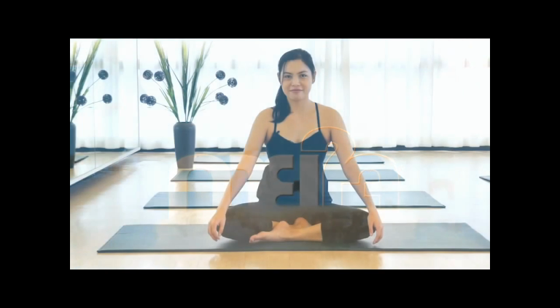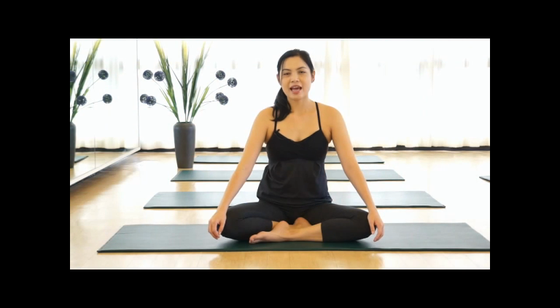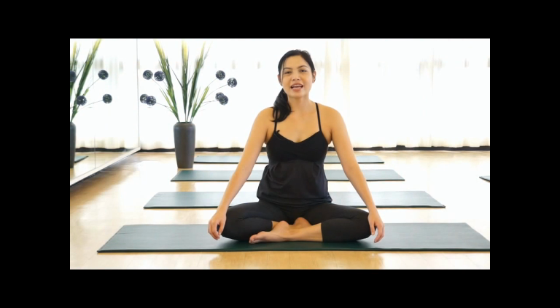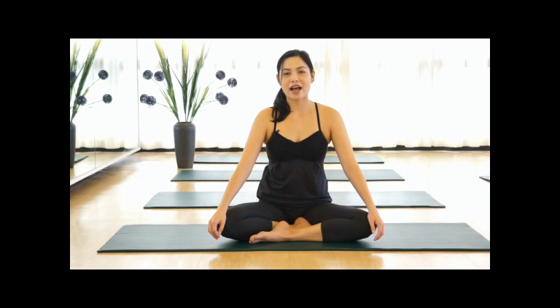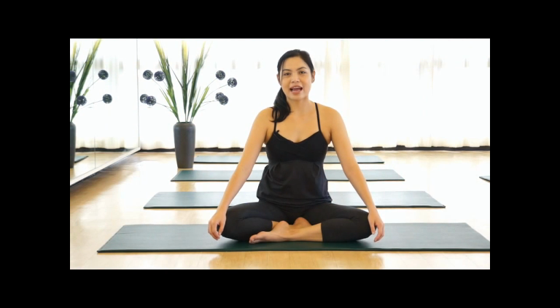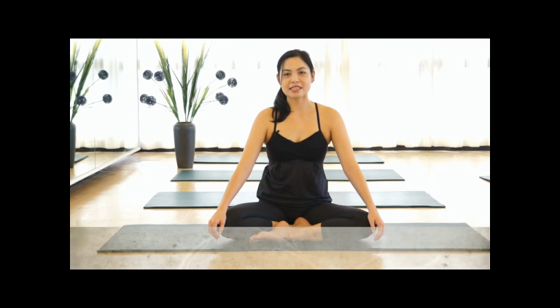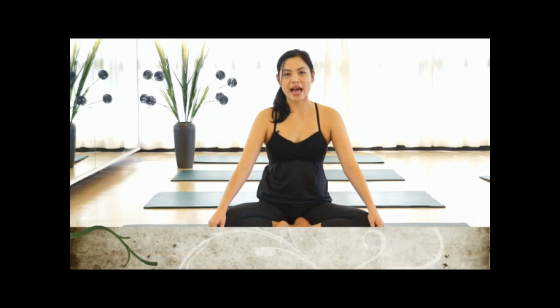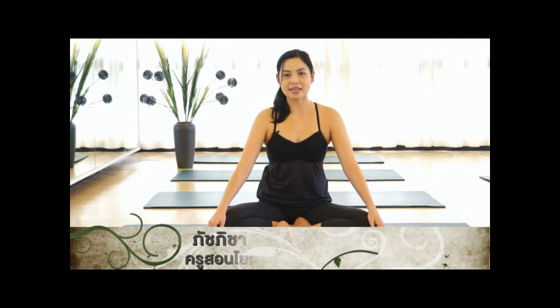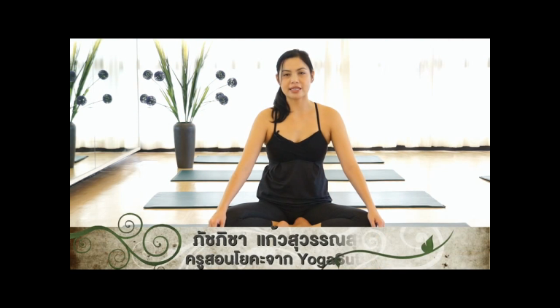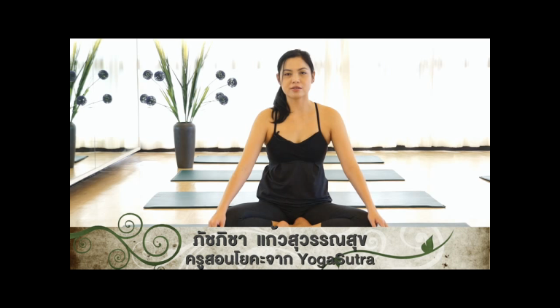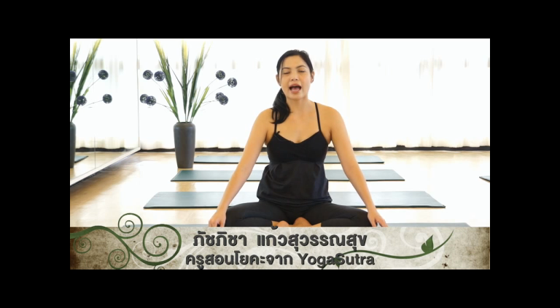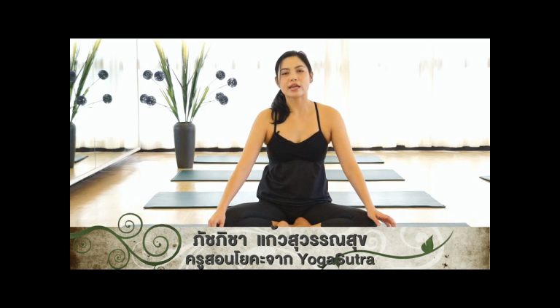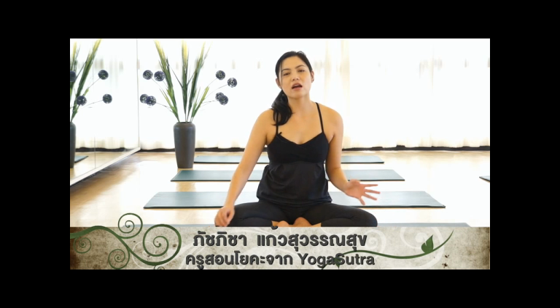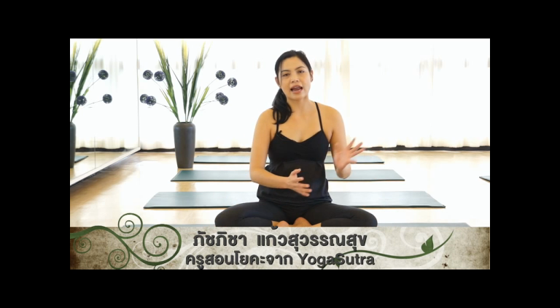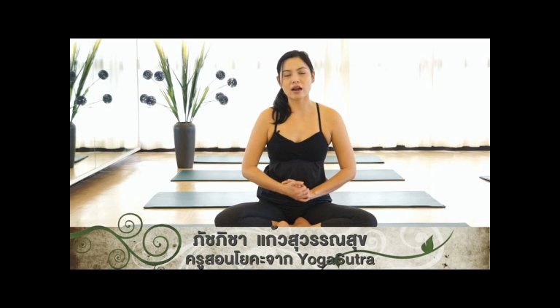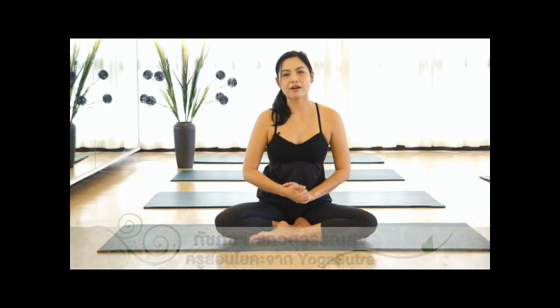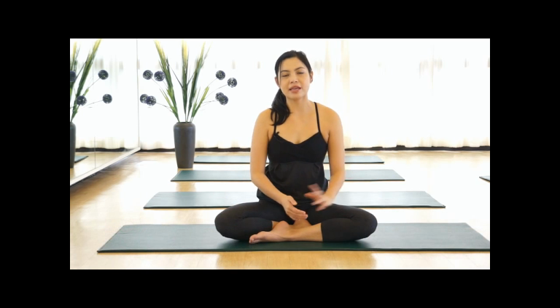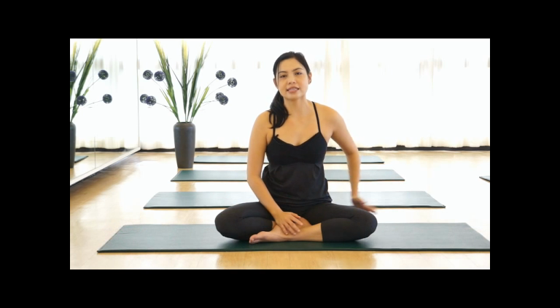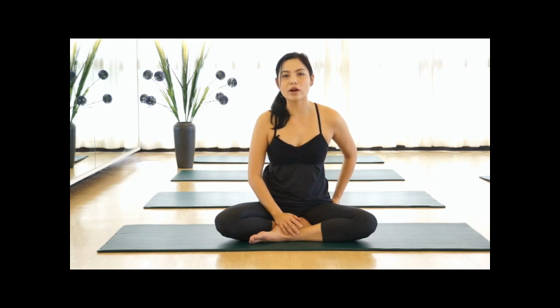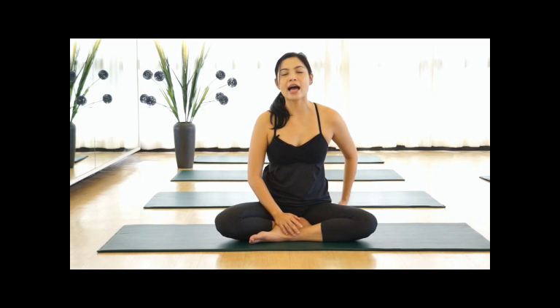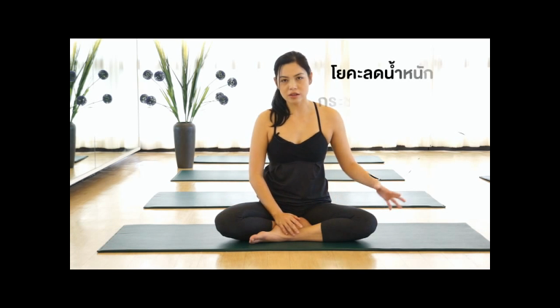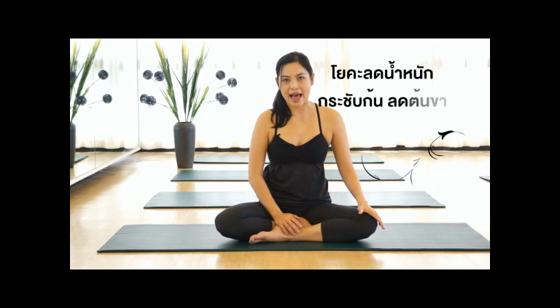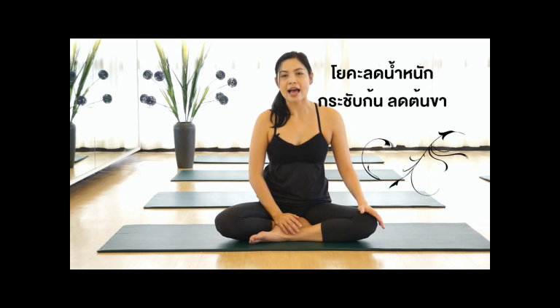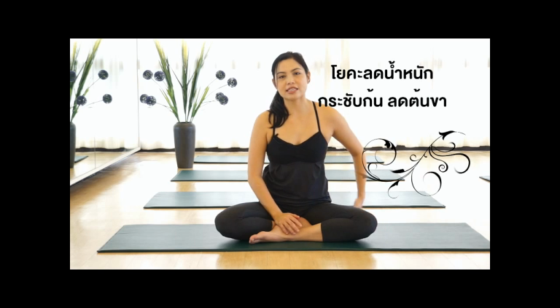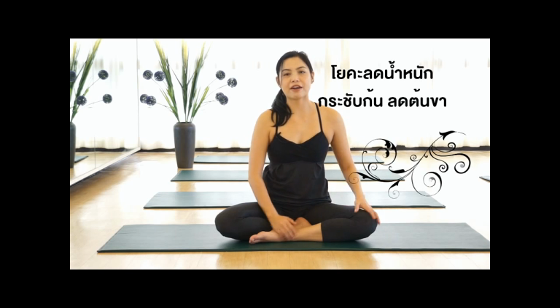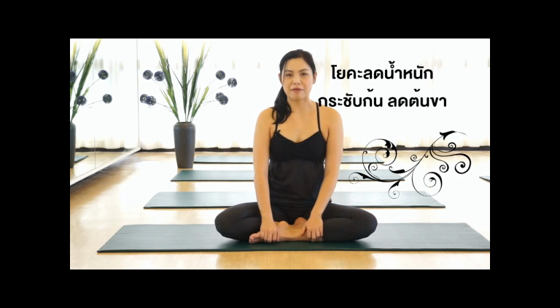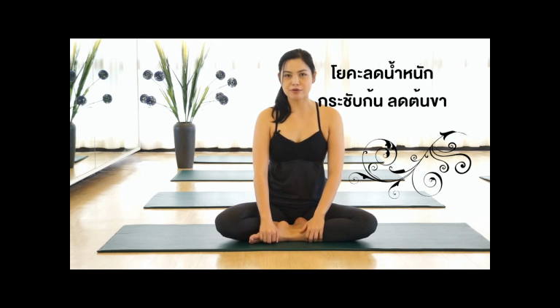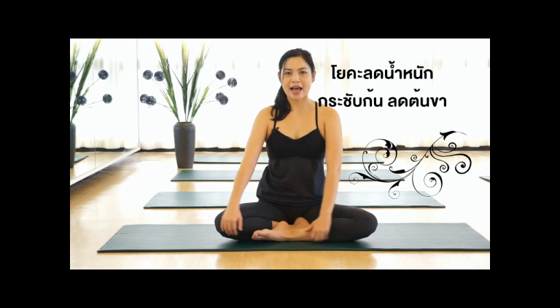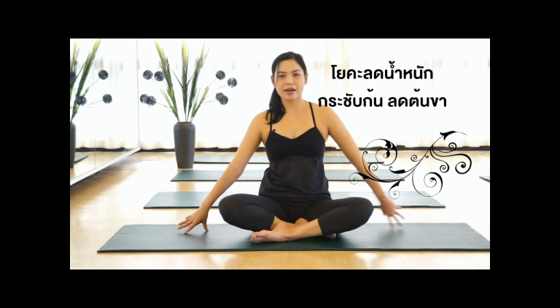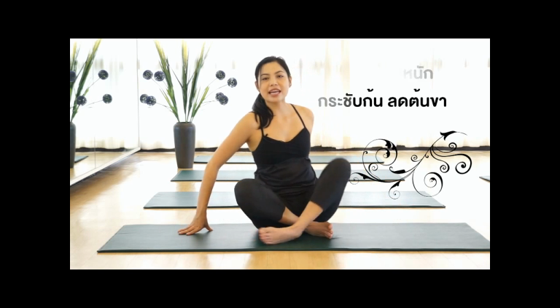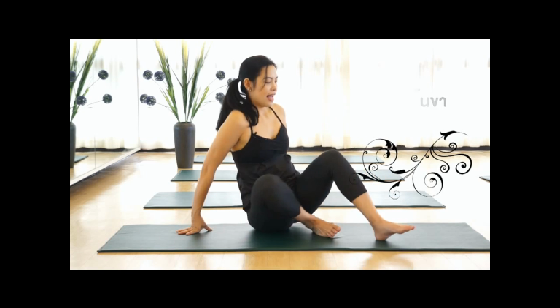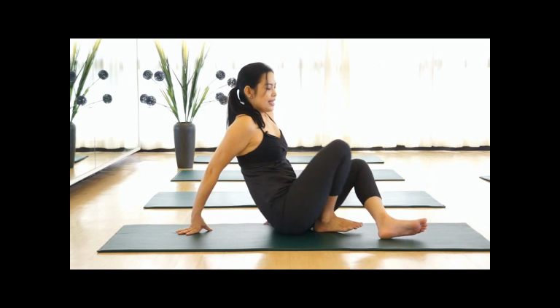Today, Yoka will help you lose weight and tone up. We will work on slimming the belly, toning the glutes, reducing the thighs, and firming the body. Let's get started with Exercise 1.